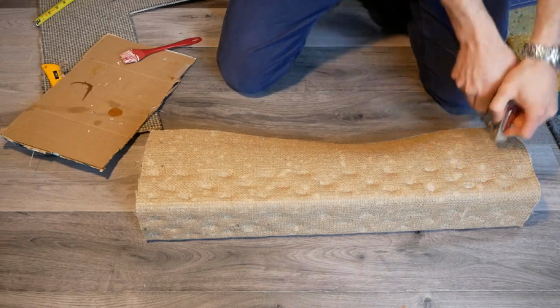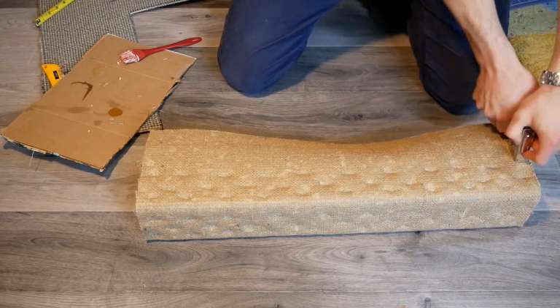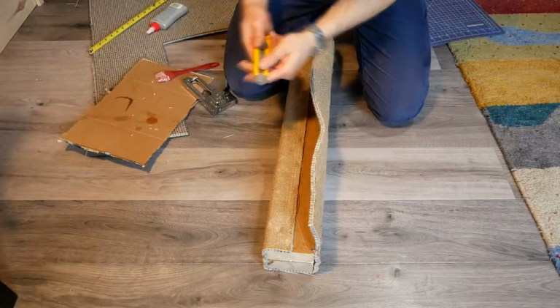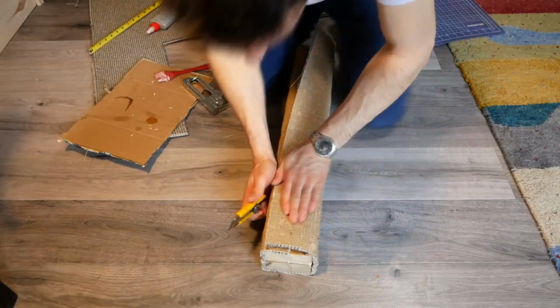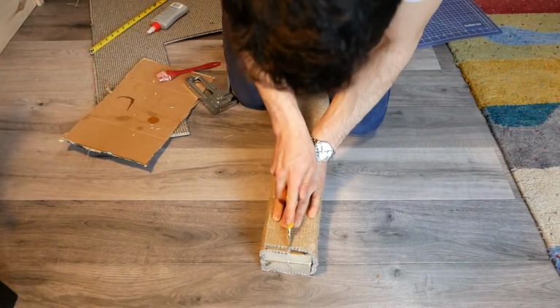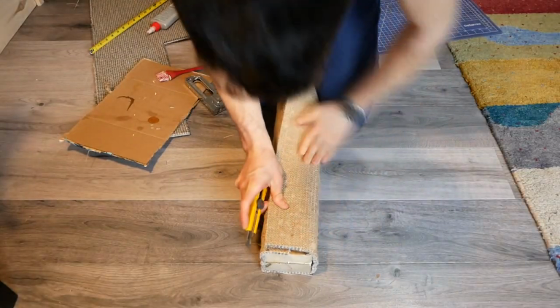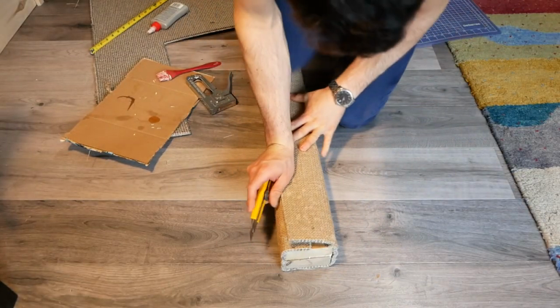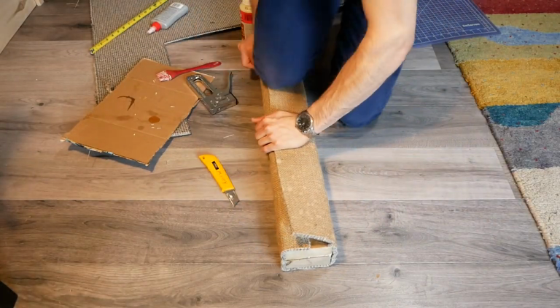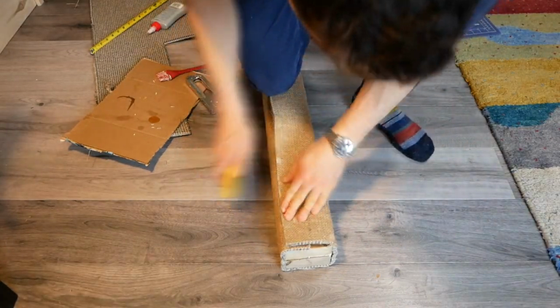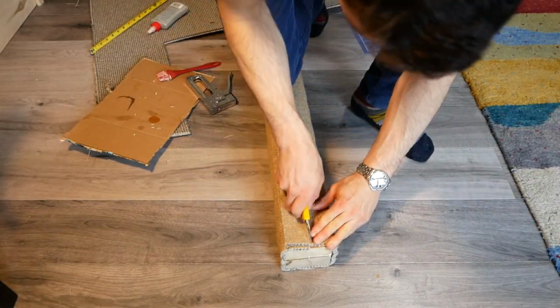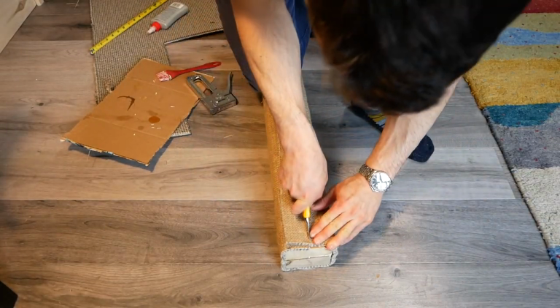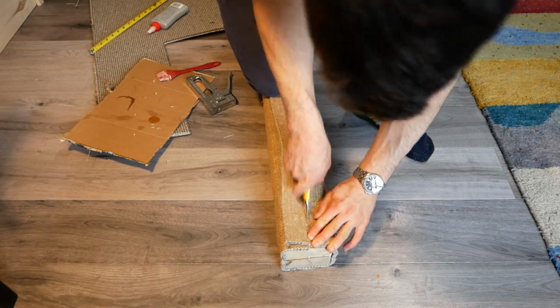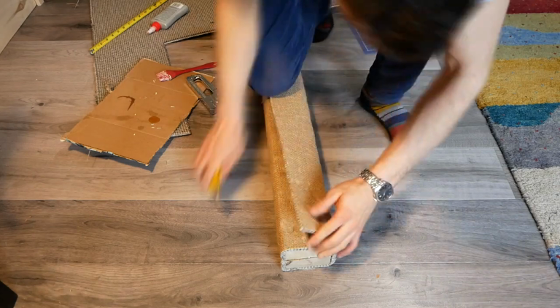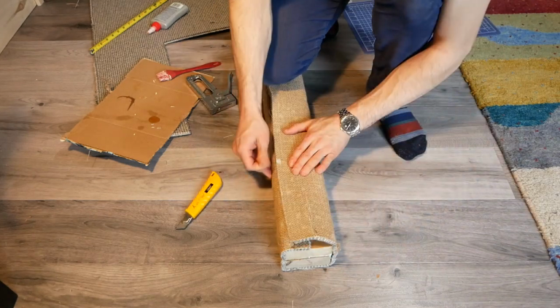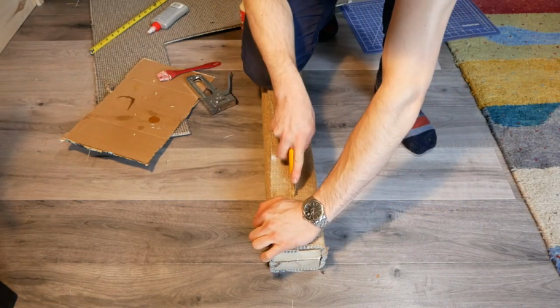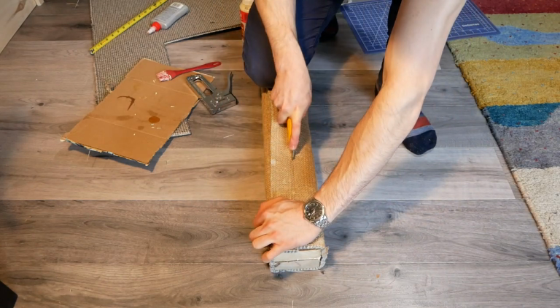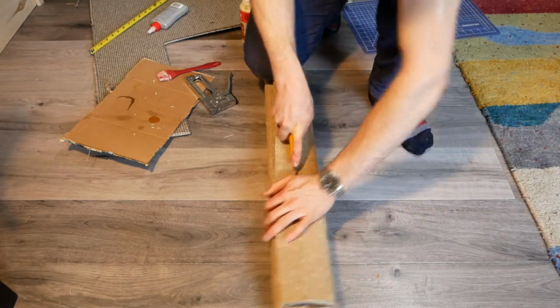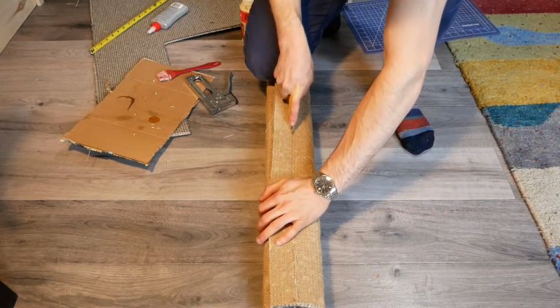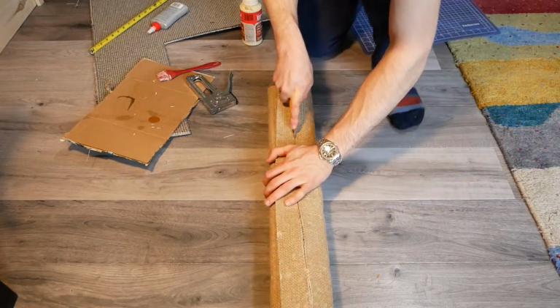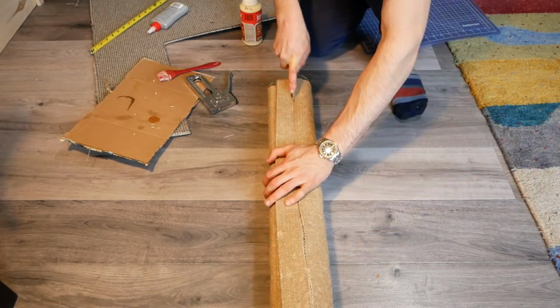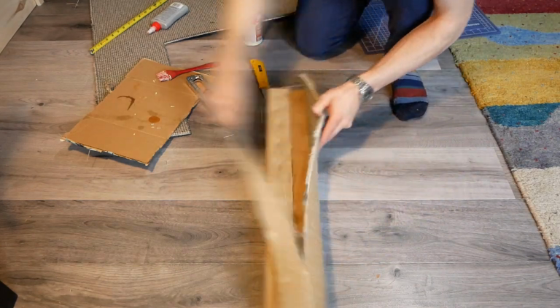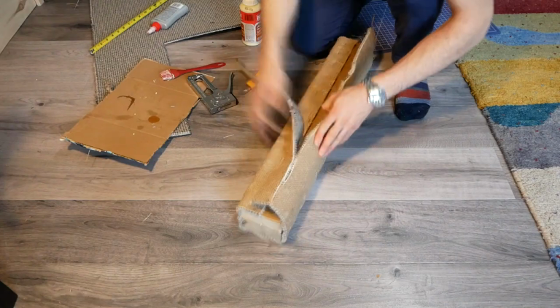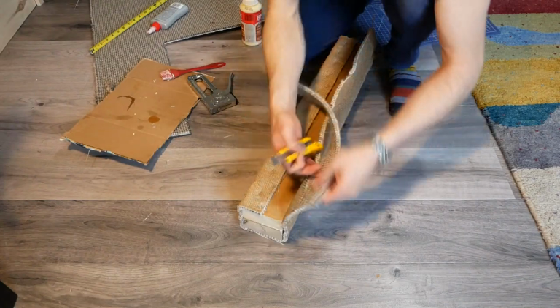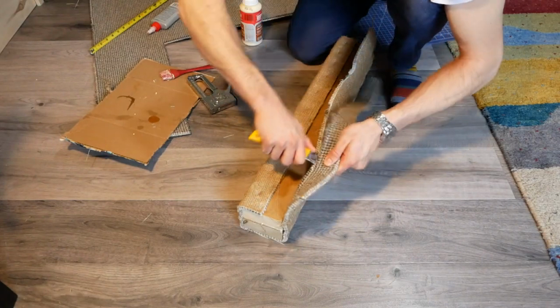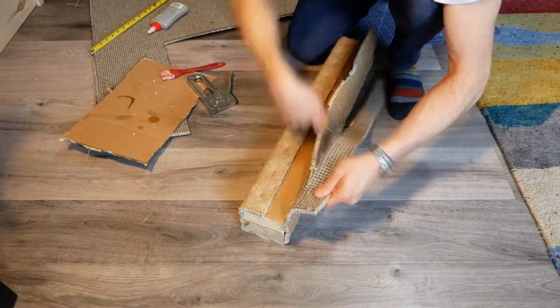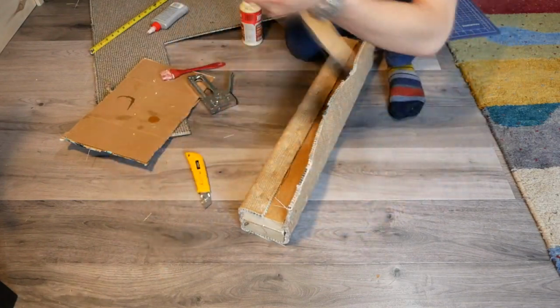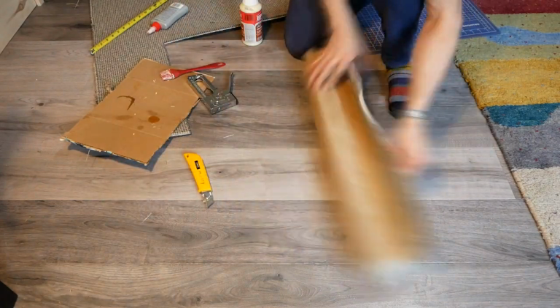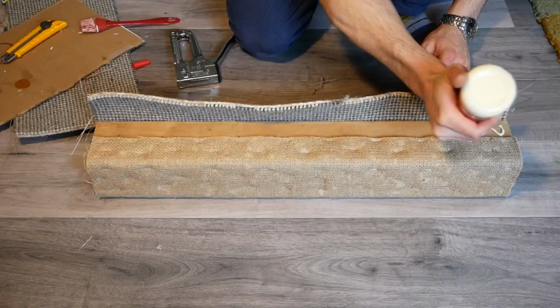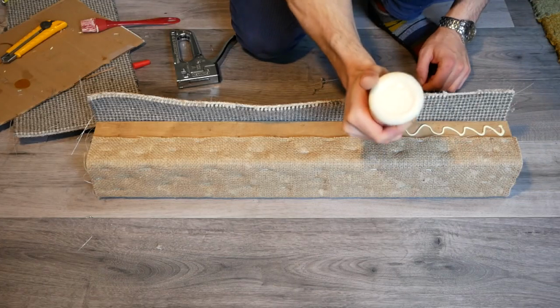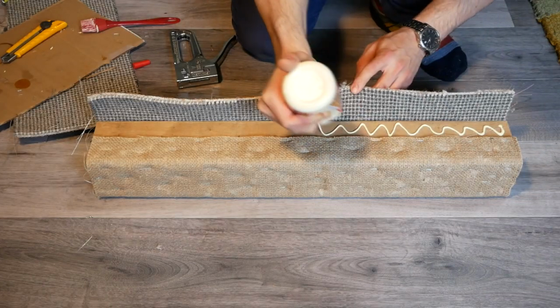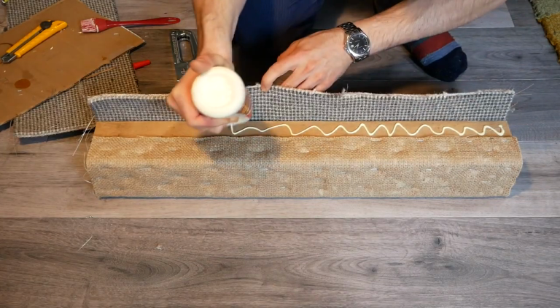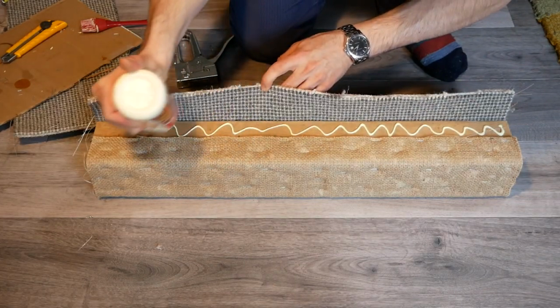Since I had stretched and pulled the carpet around the wooden post, it ended up being a little oversized when I arrived back at the seam. At this point, I trimmed the carpet slightly undersized with a utility knife, so I could stretch the last bit into a nice tight seam.